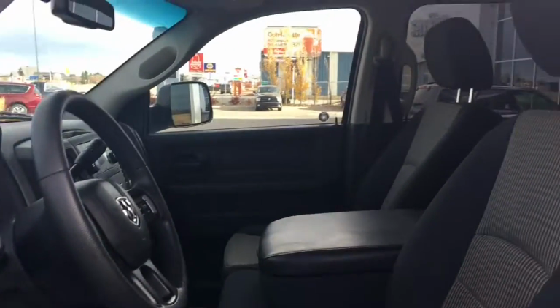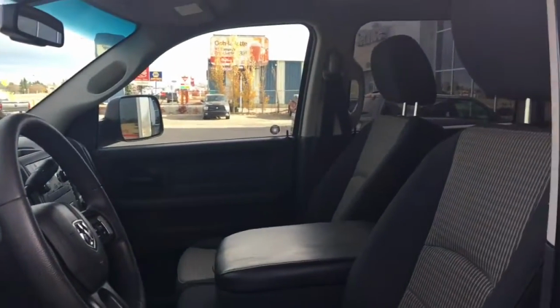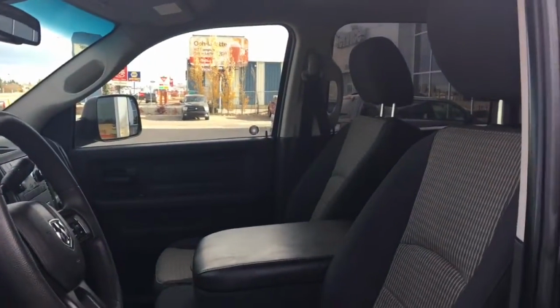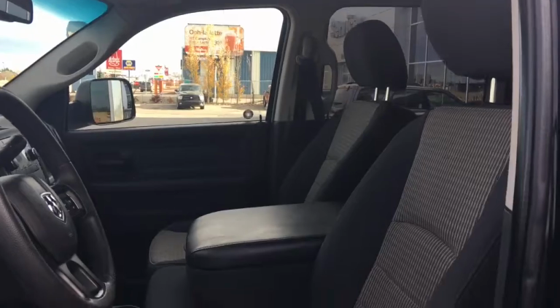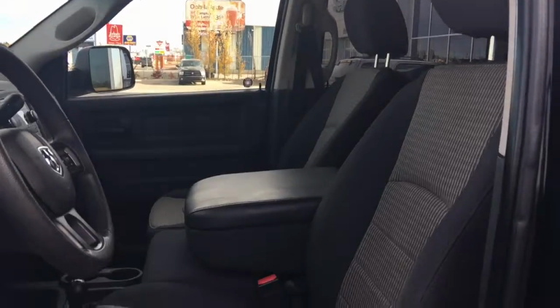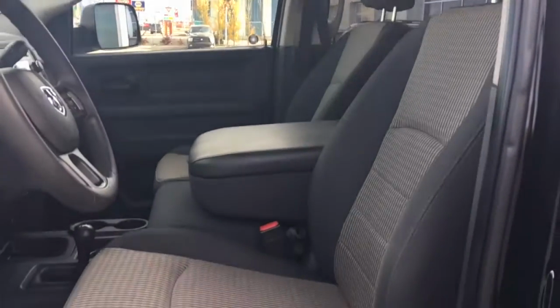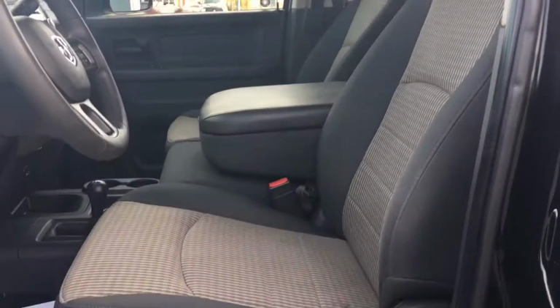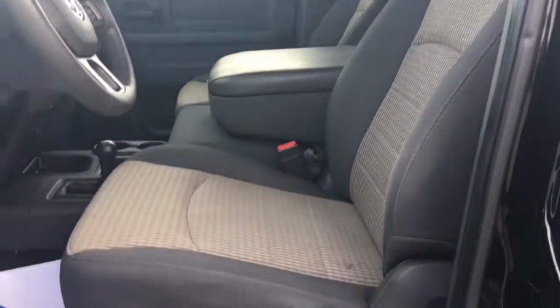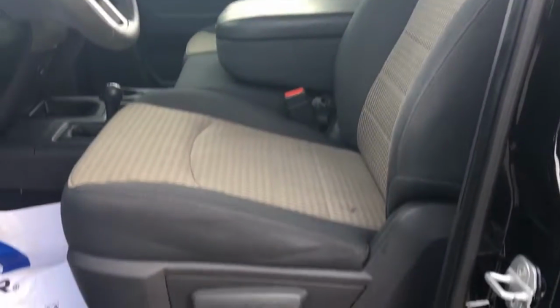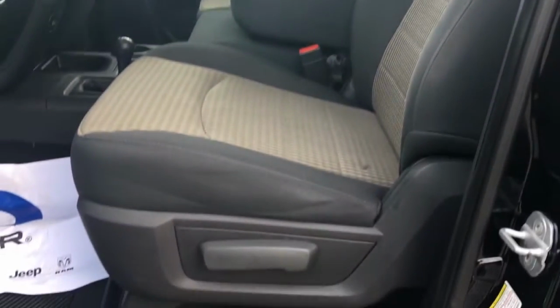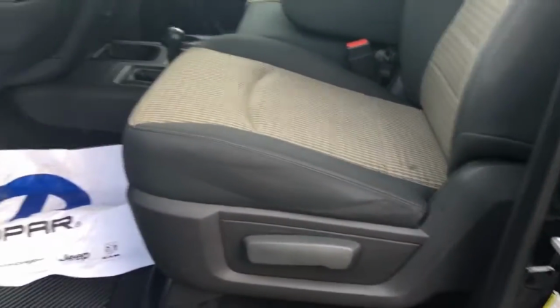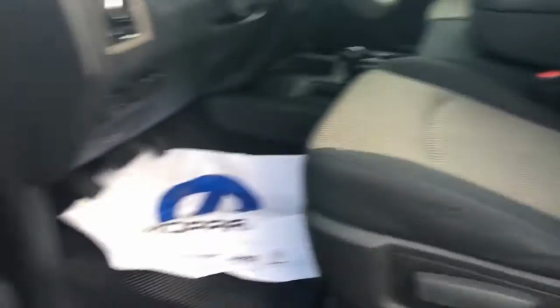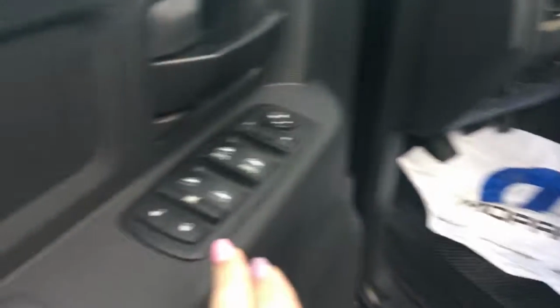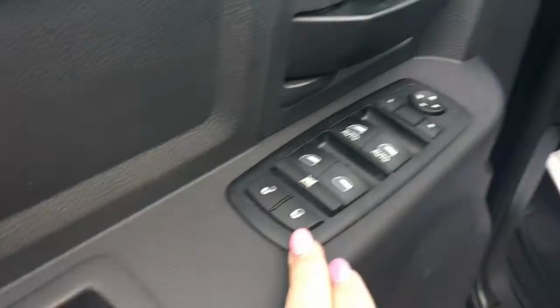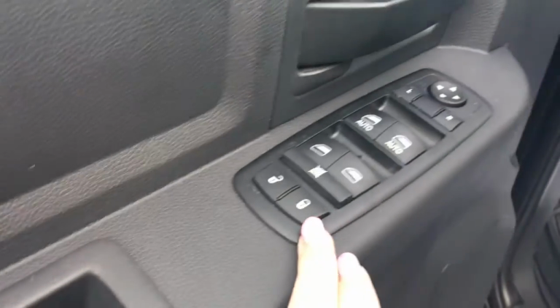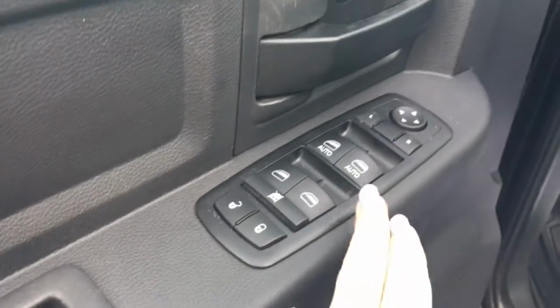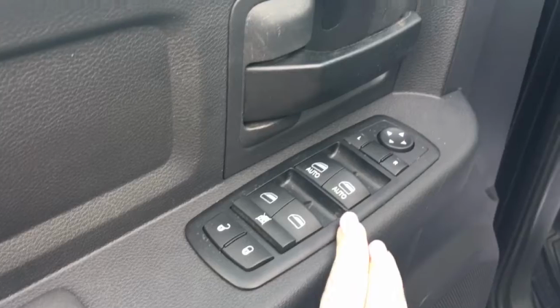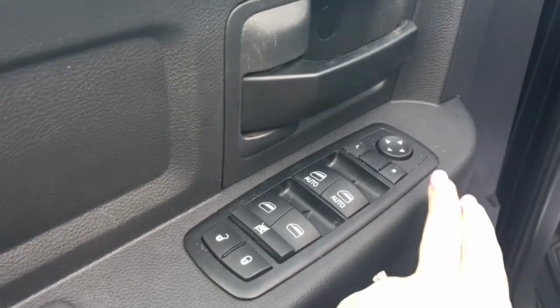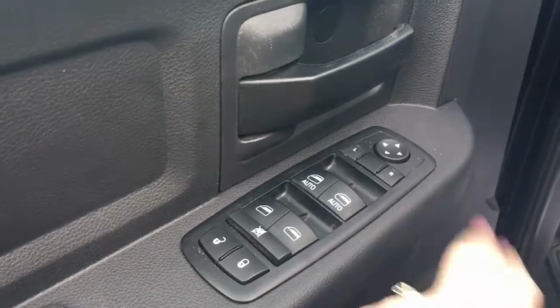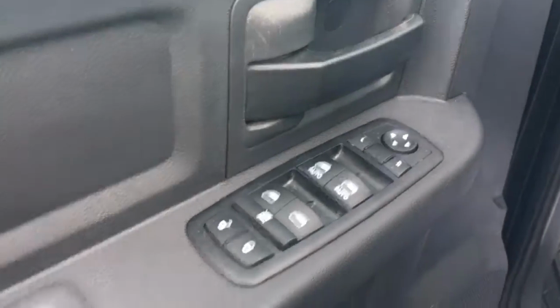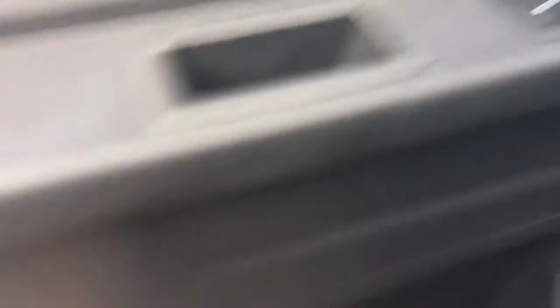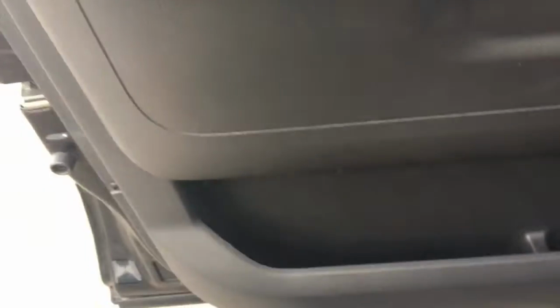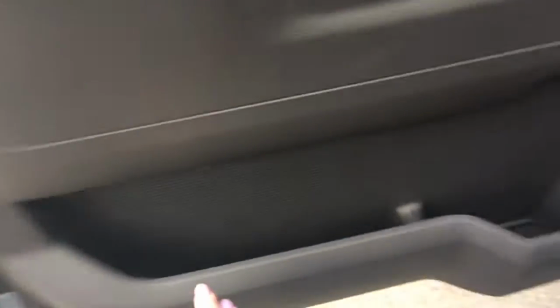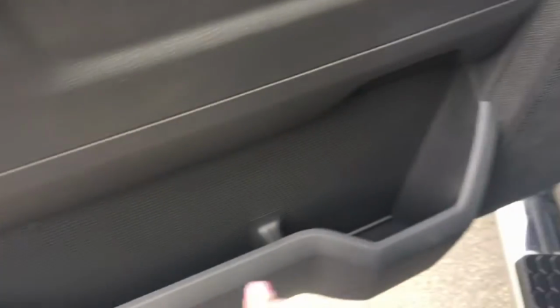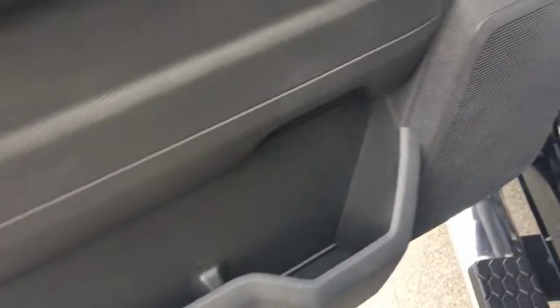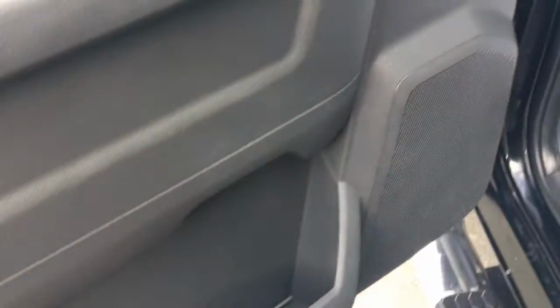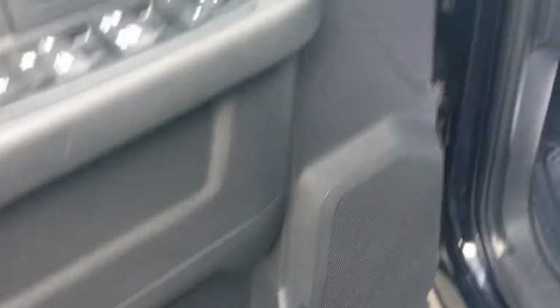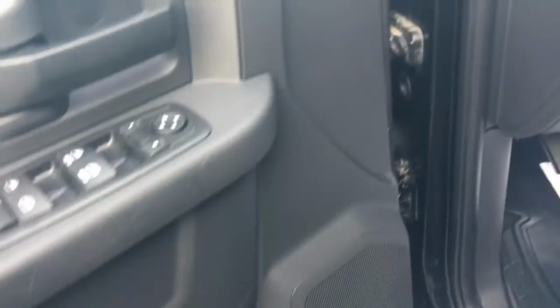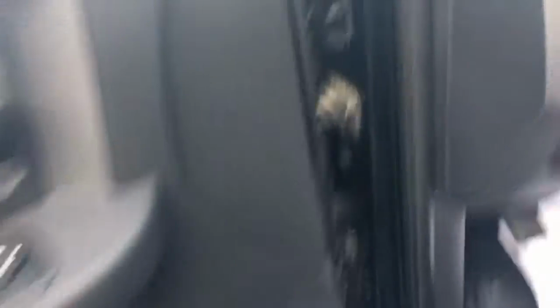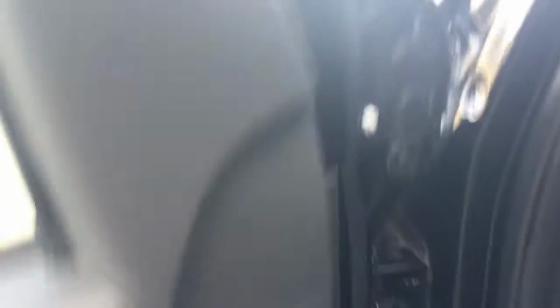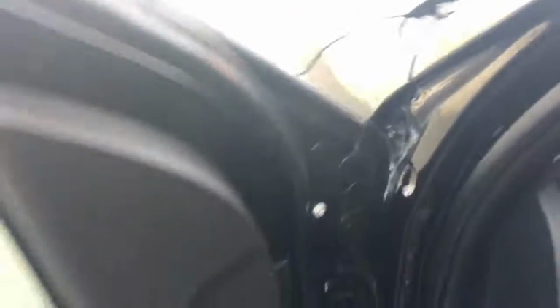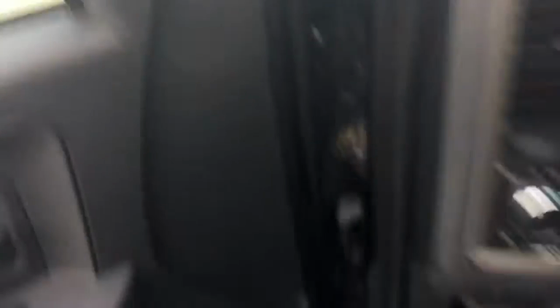You have nice cloth seating, and the driver's seat is manually adjusted. Inside the door we have your power locks, power windows, and adjustable mirrors, along with a big compartment at the bottom of the door.